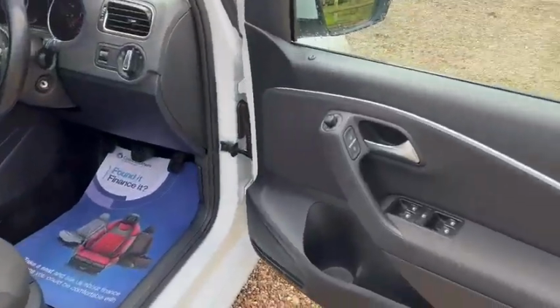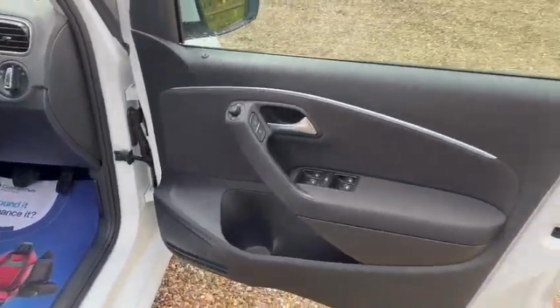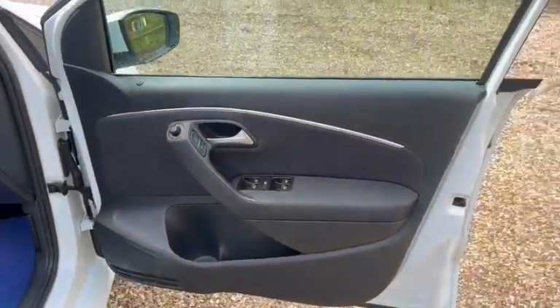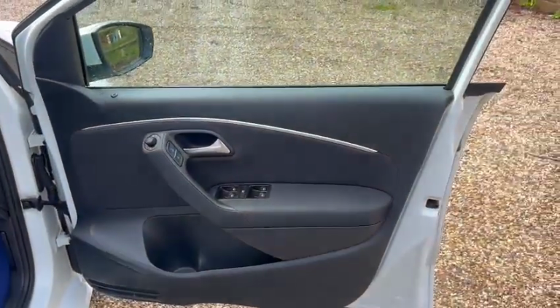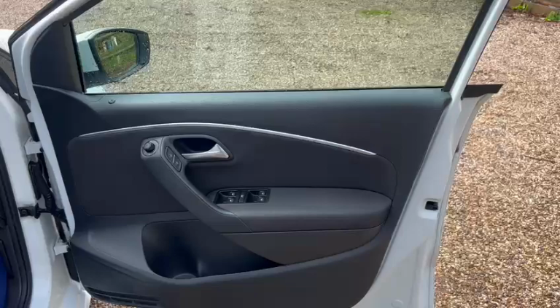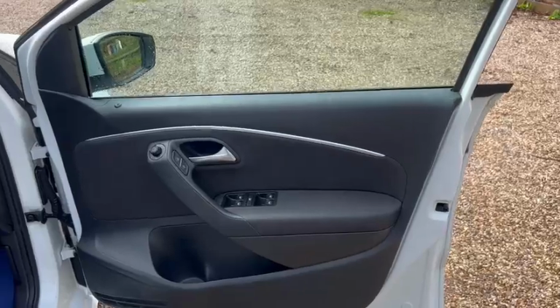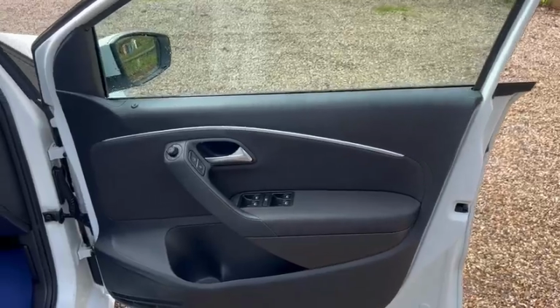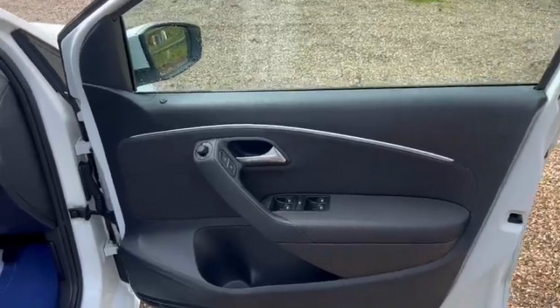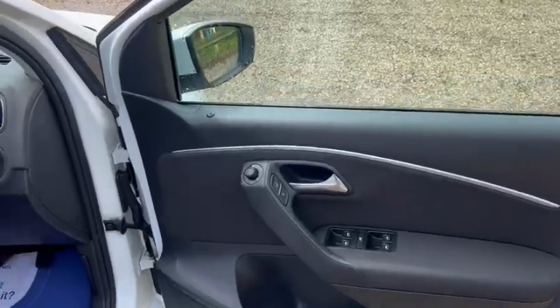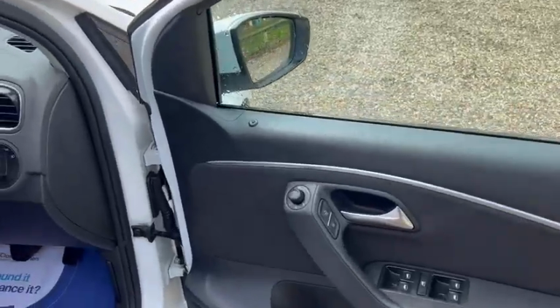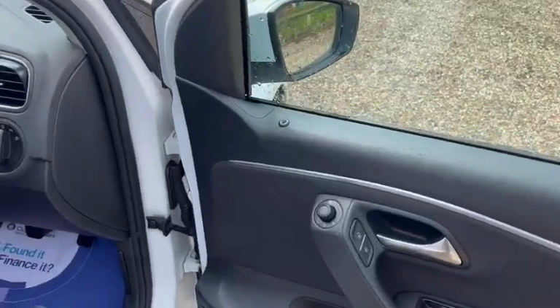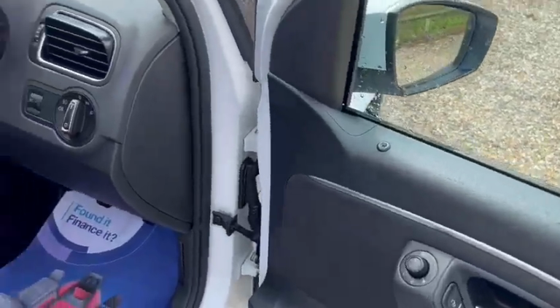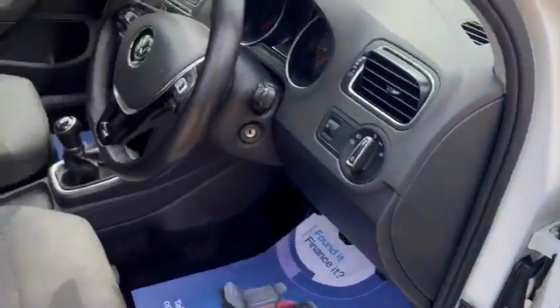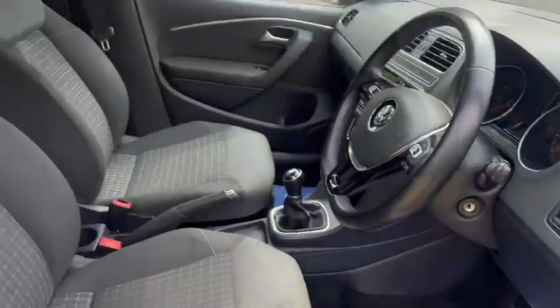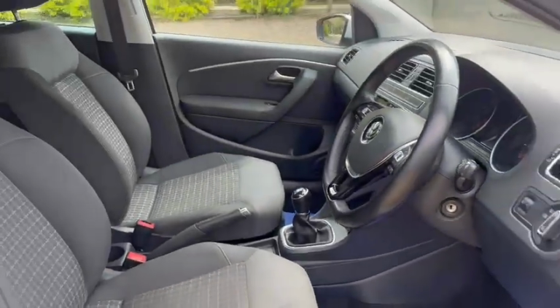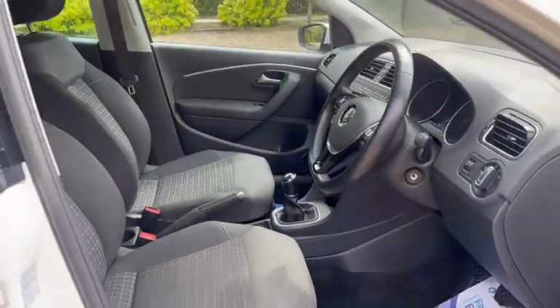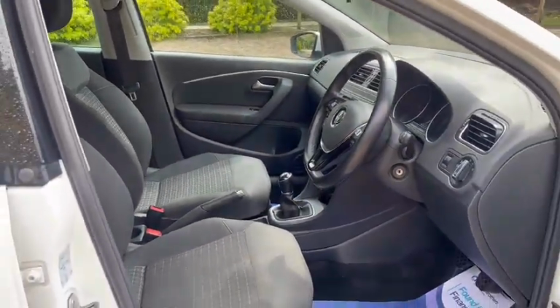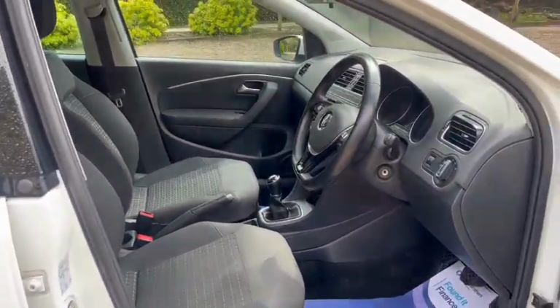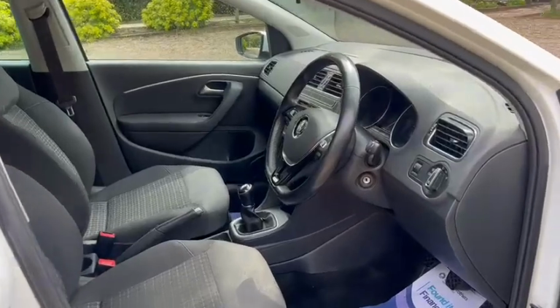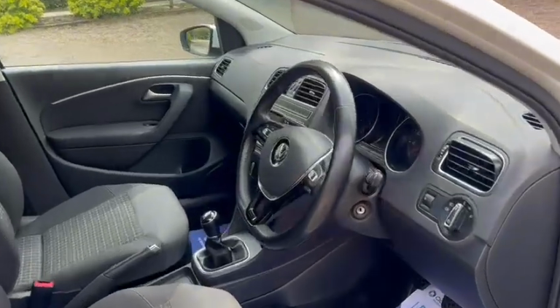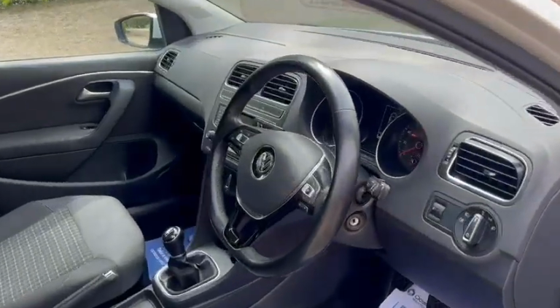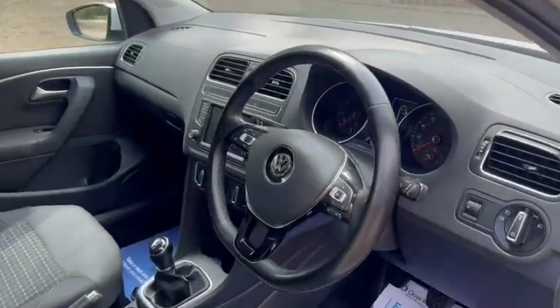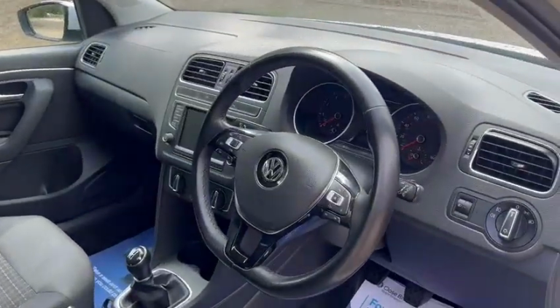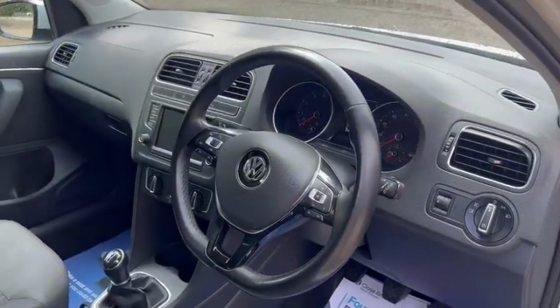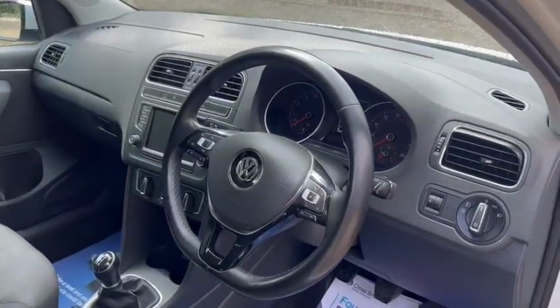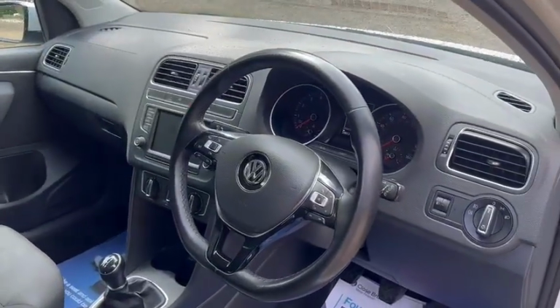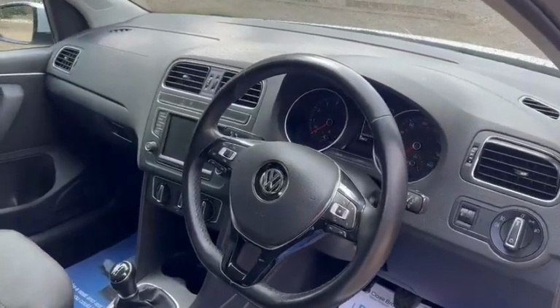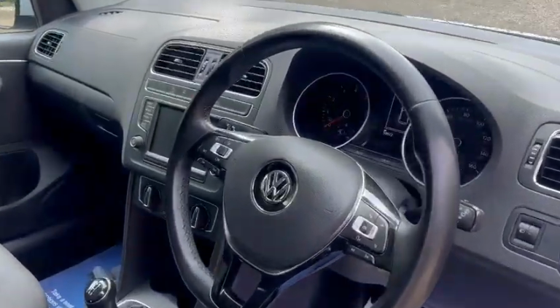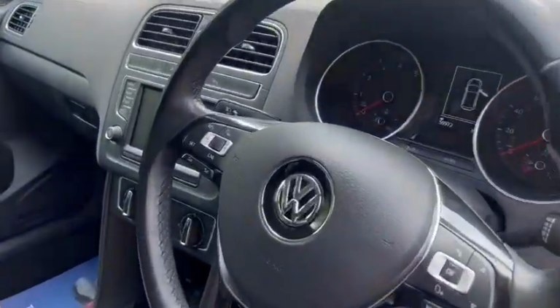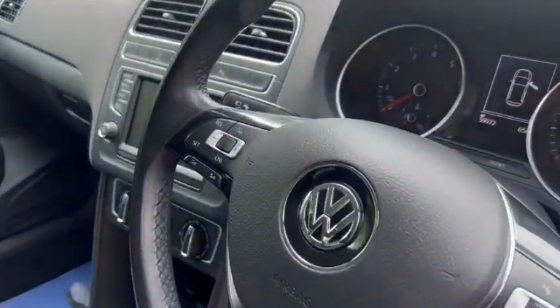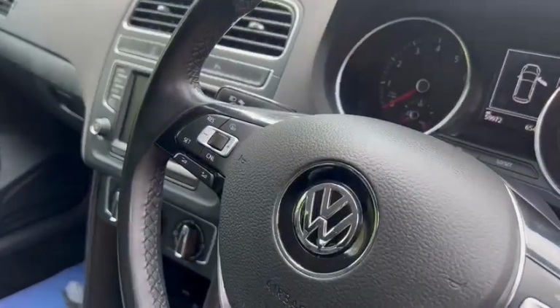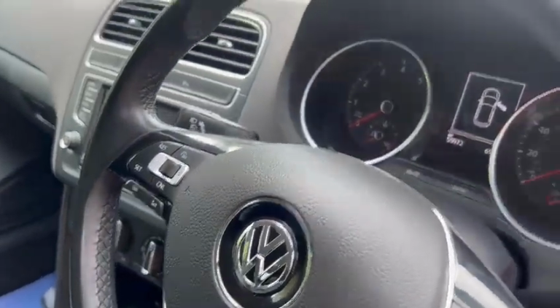We've got electric windows front and back, electric heated wing mirrors, height adjustable seats, the leather multi-function steering wheel, and cruise control.